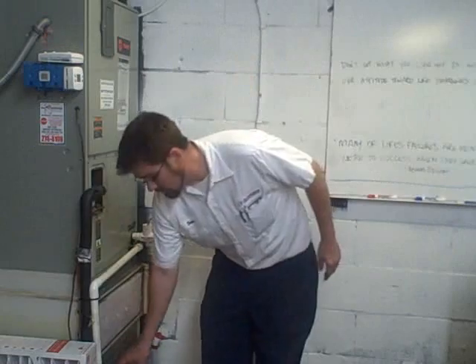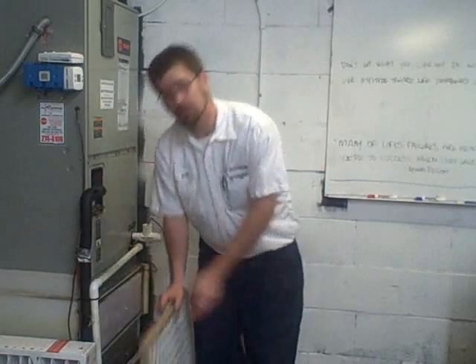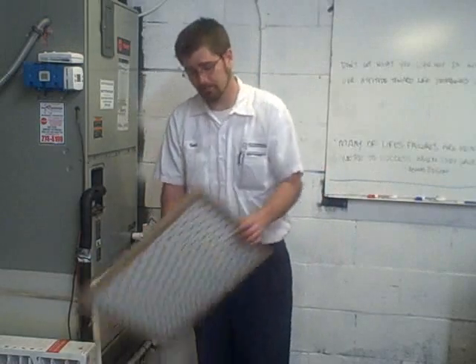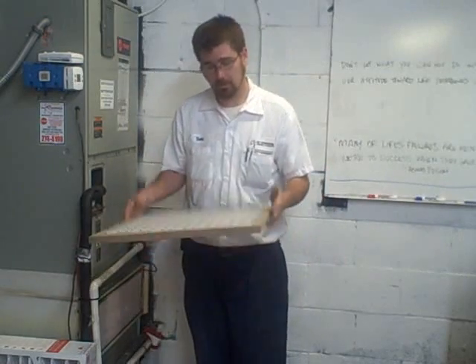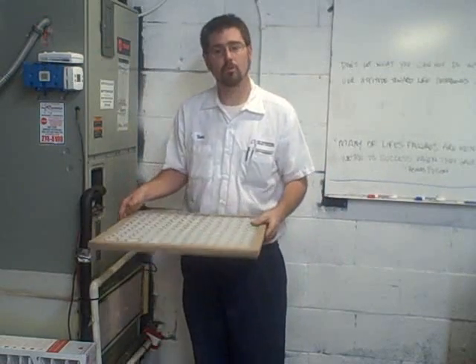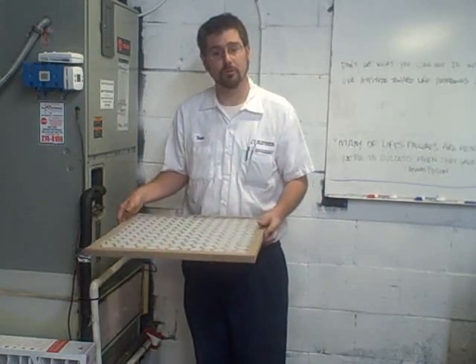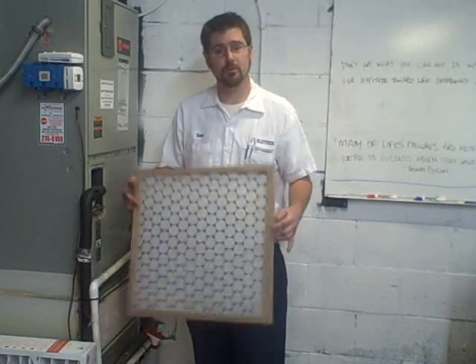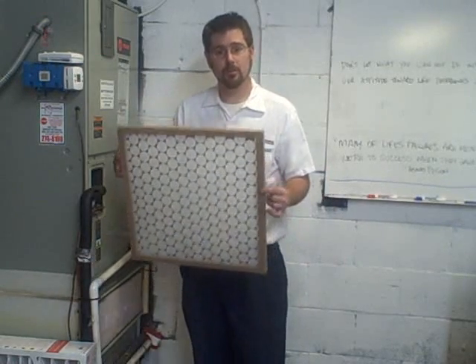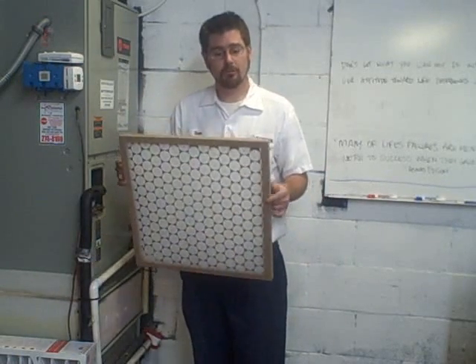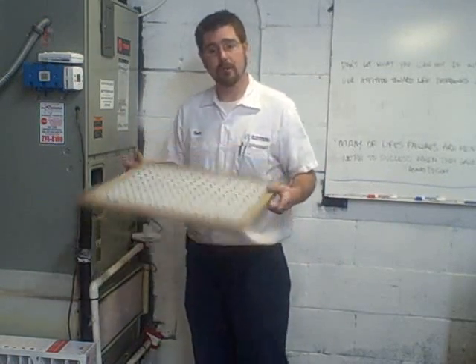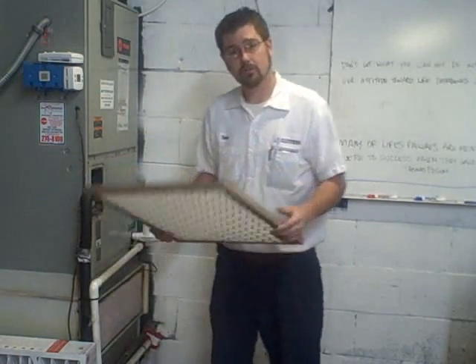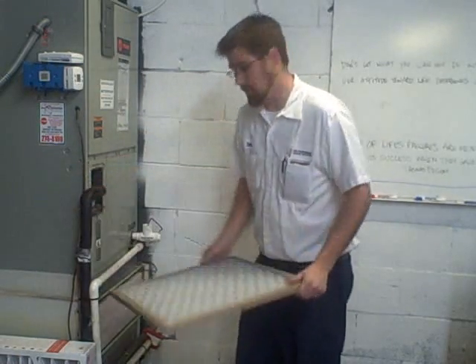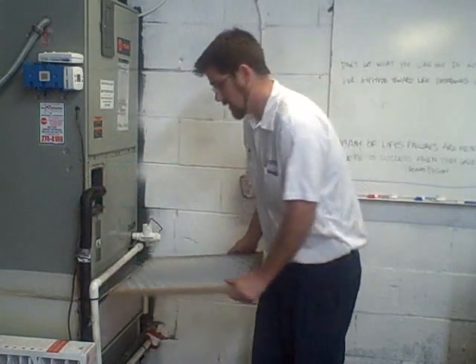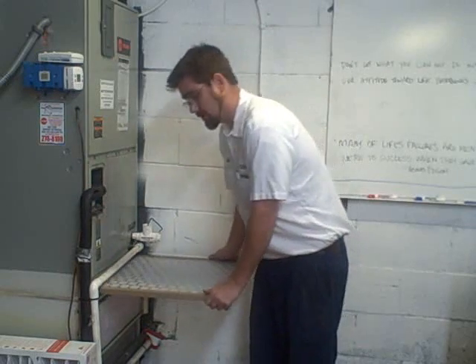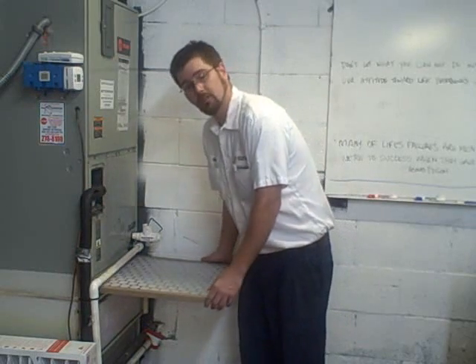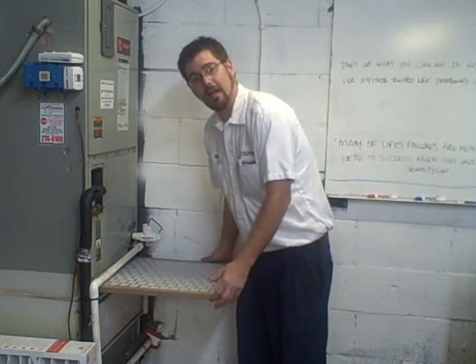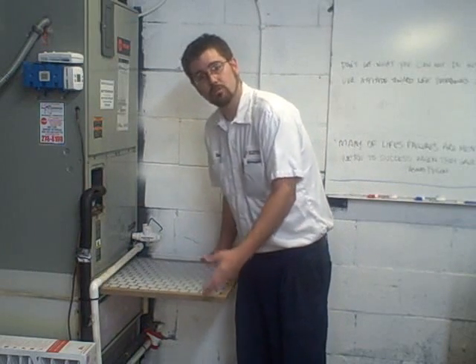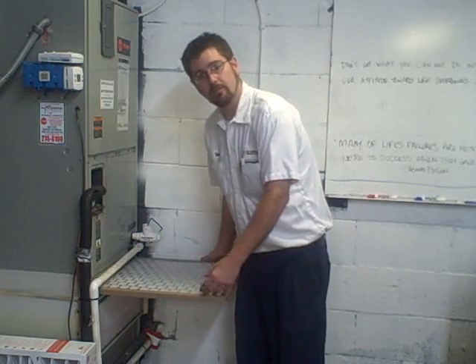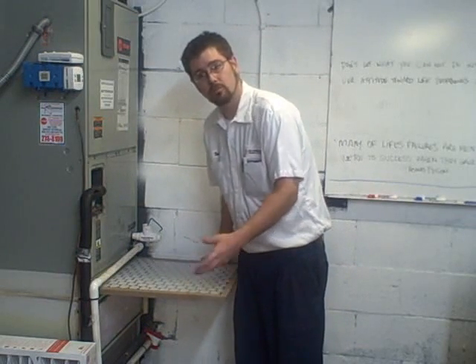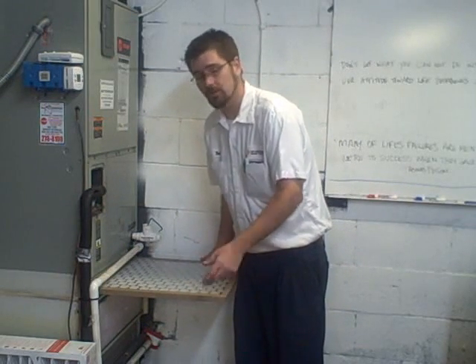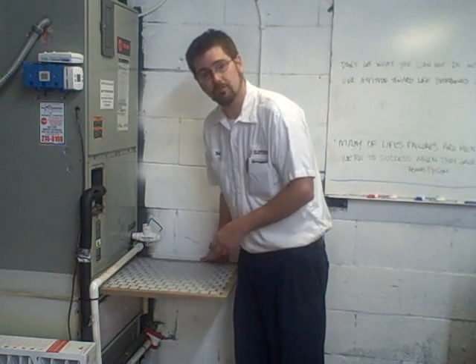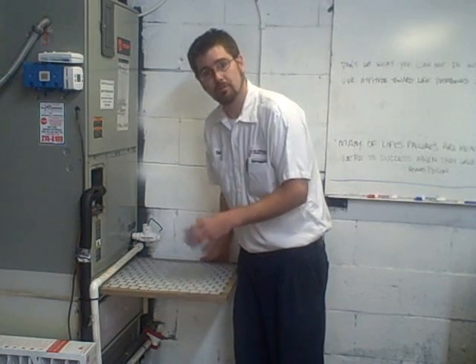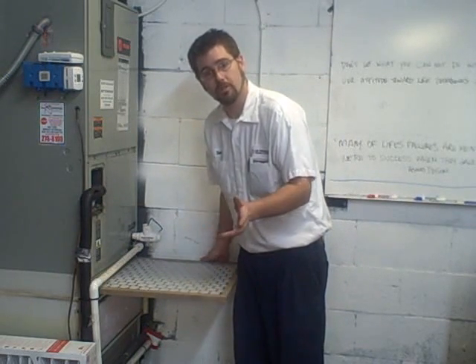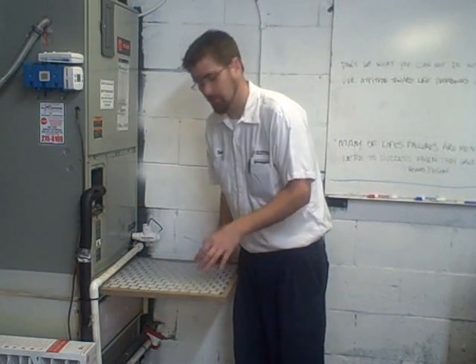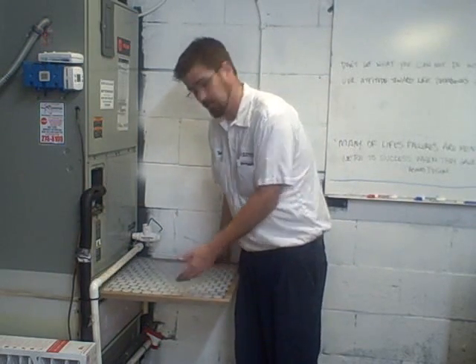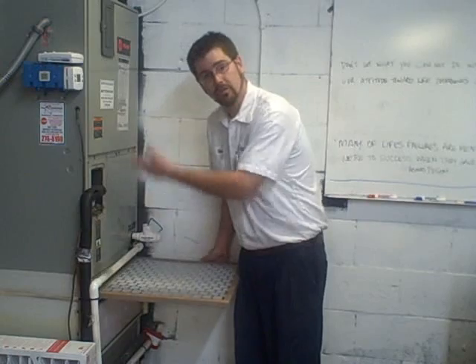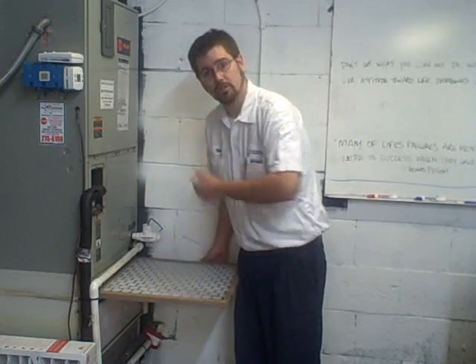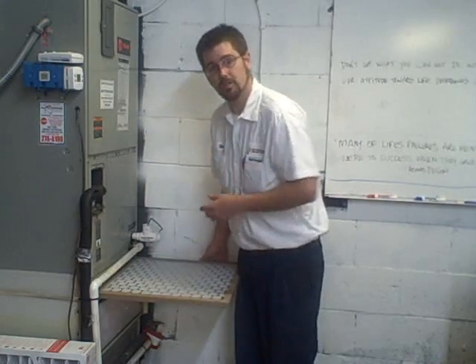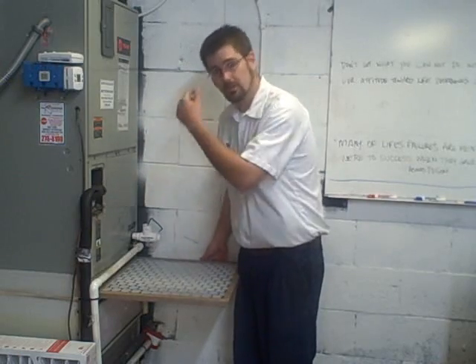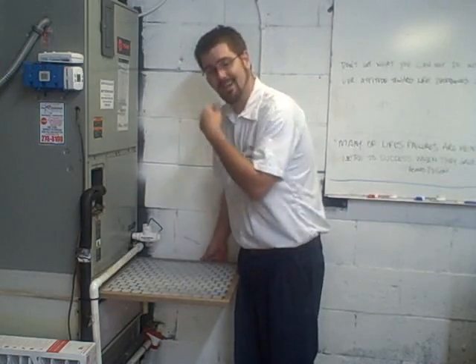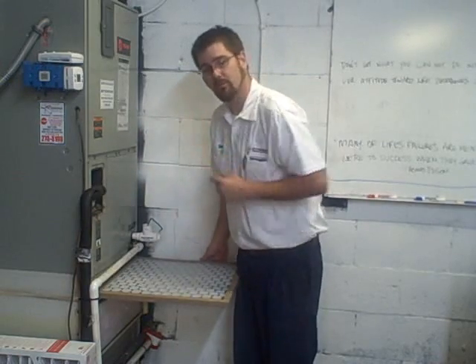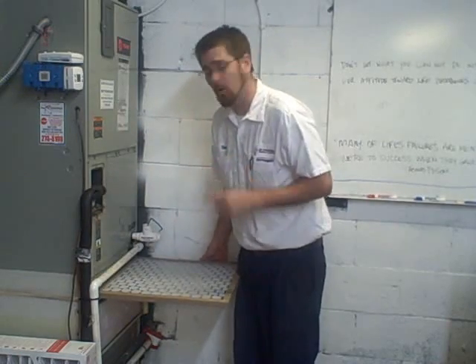First, we'll start with filters. Filters basically just stop any debris, dust, allergens, and larger insulation fibers, depending on your situation, from entering the air conditioning system and cycling through the home.